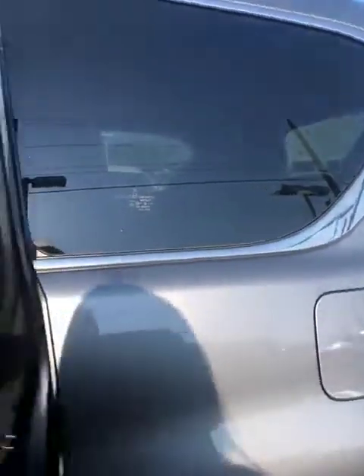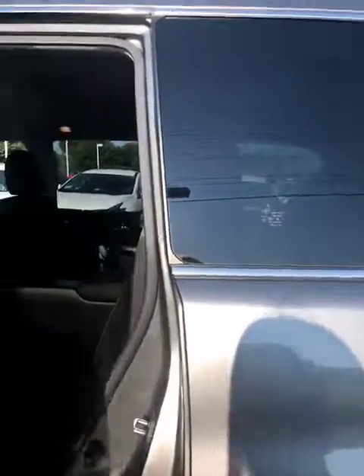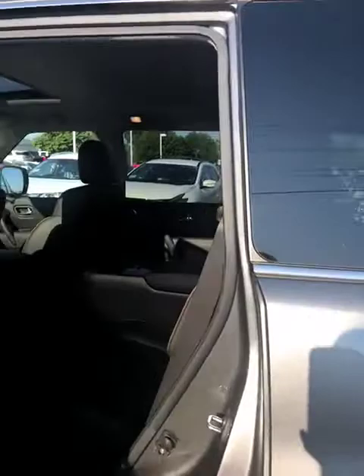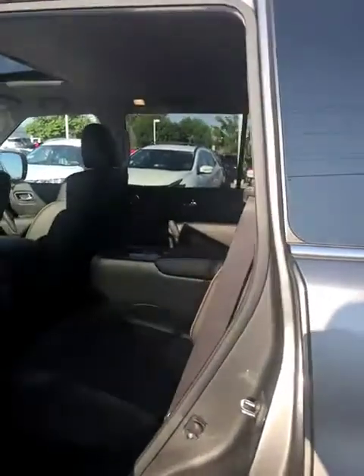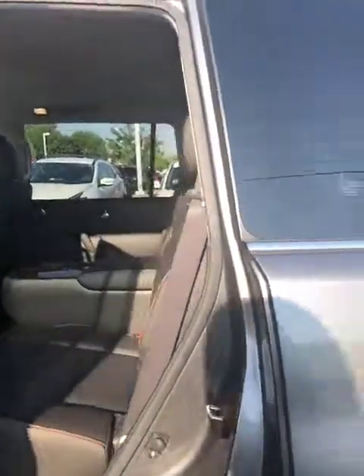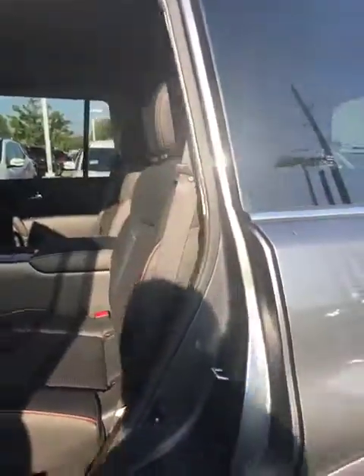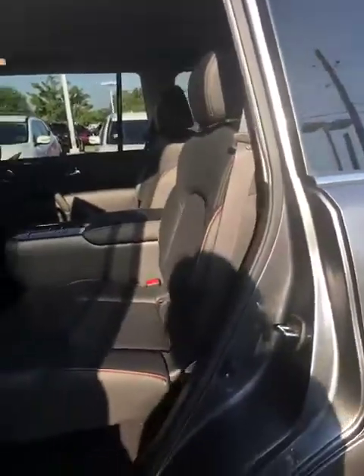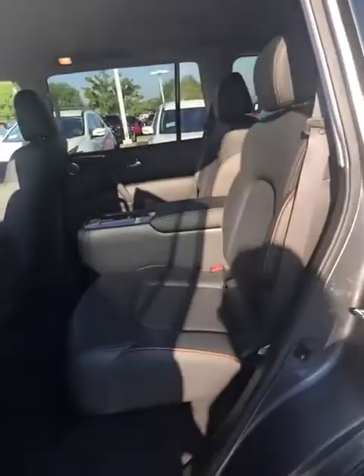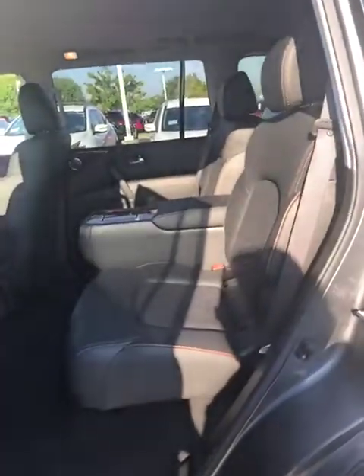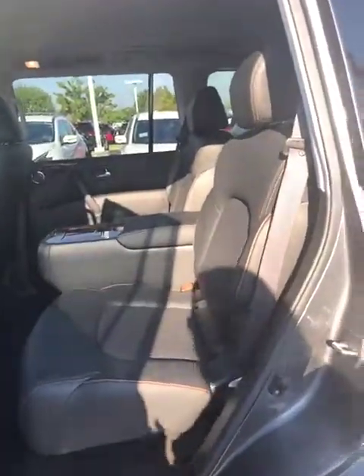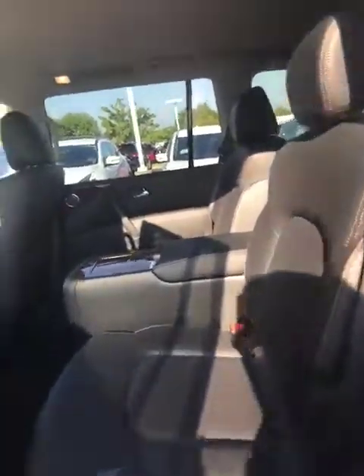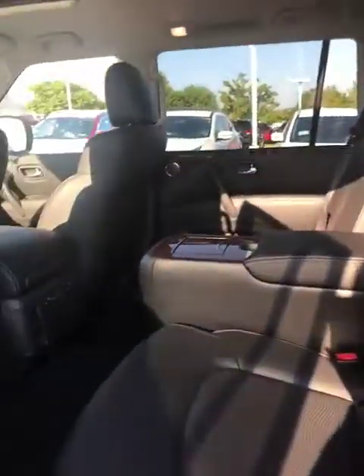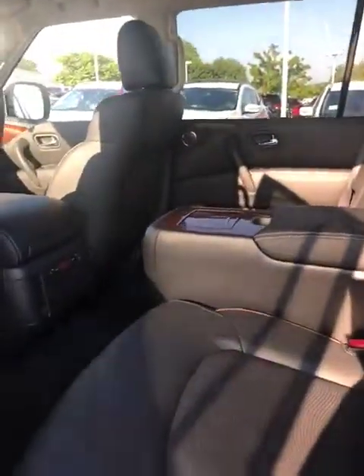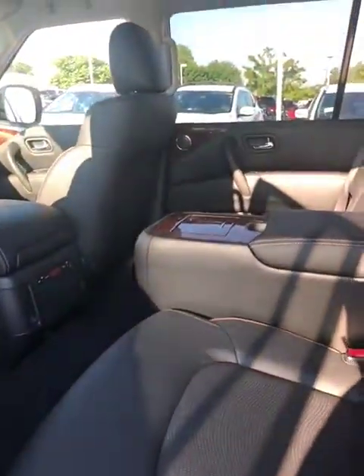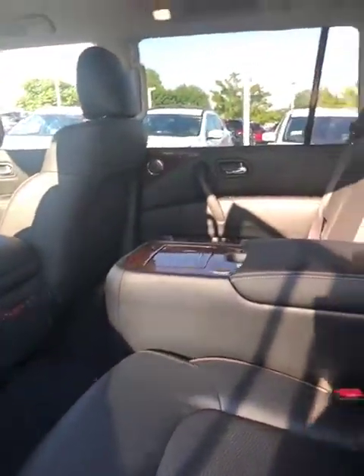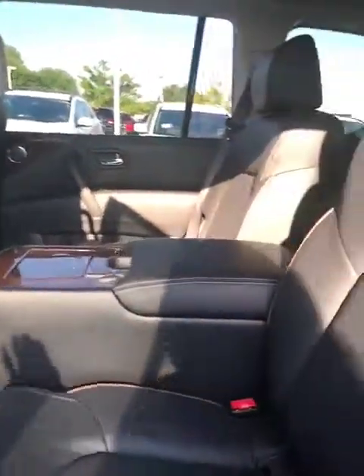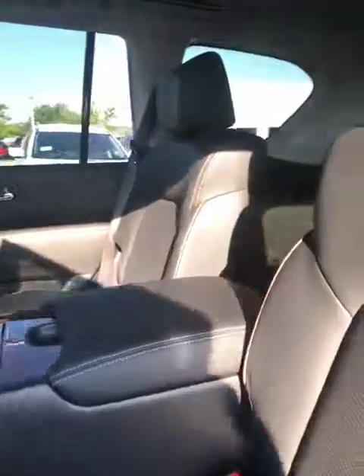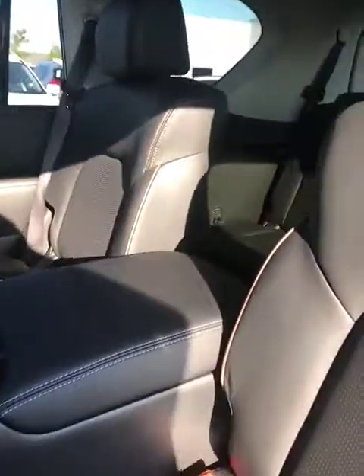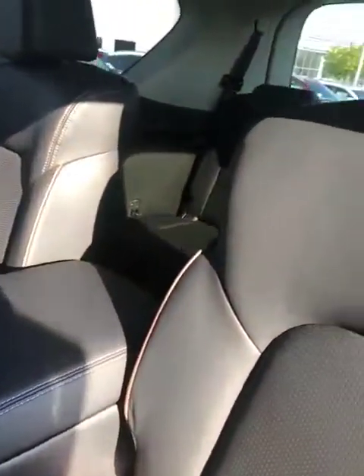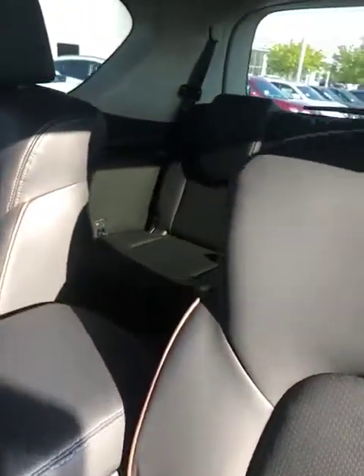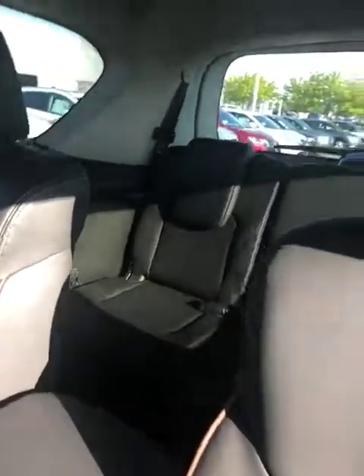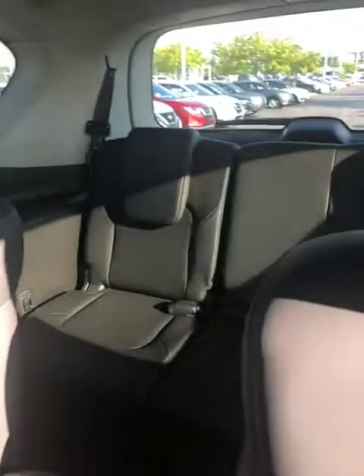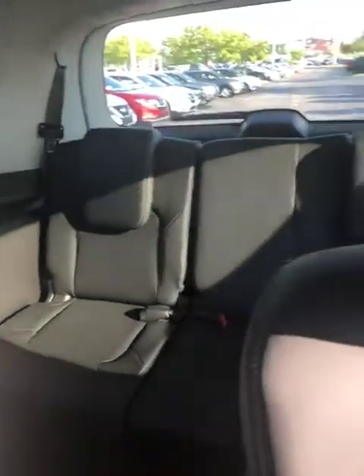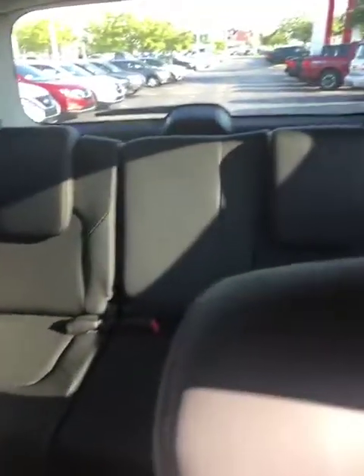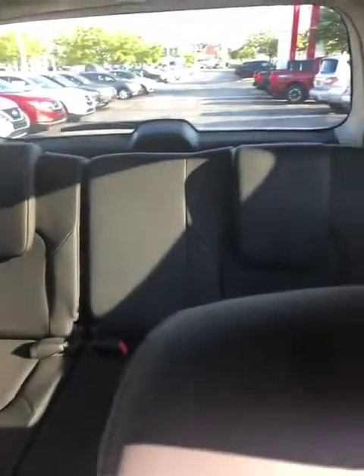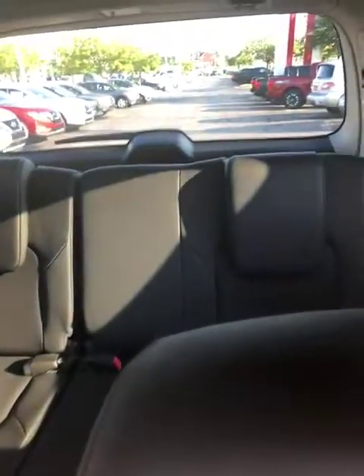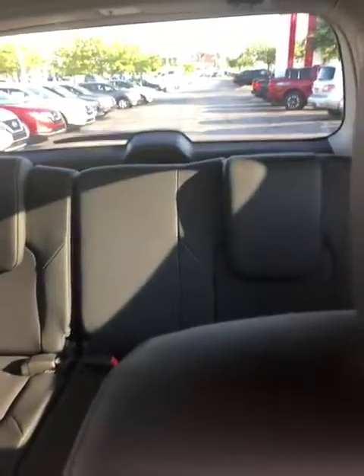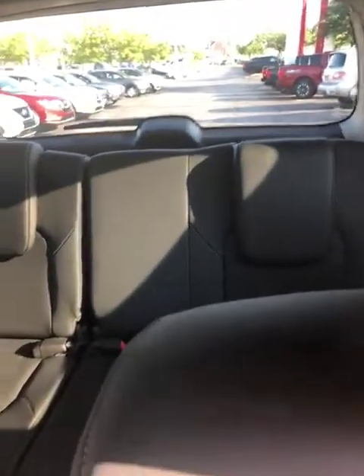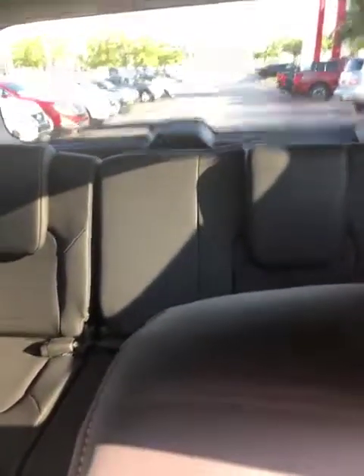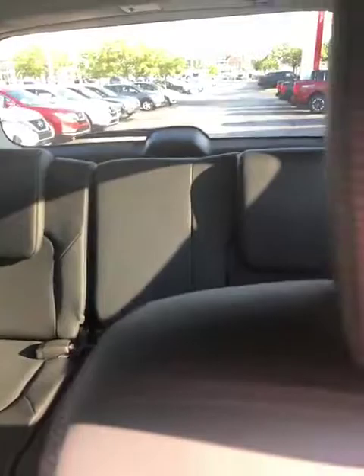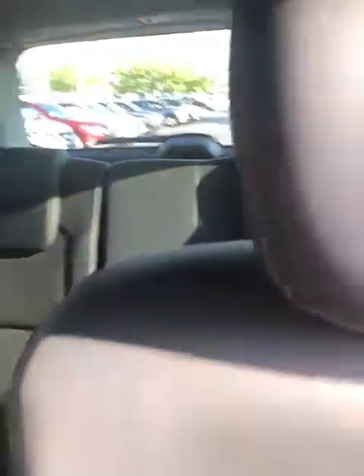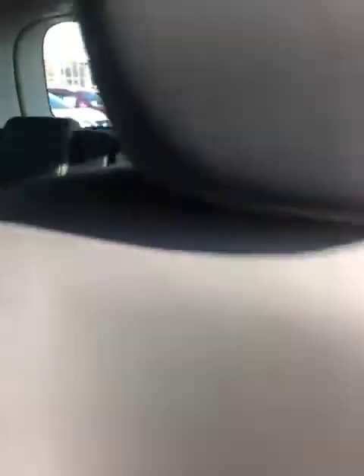It does have captain chairs in that second row, along with cup holders, and then there's your third row in the back with nice comfortable seating.